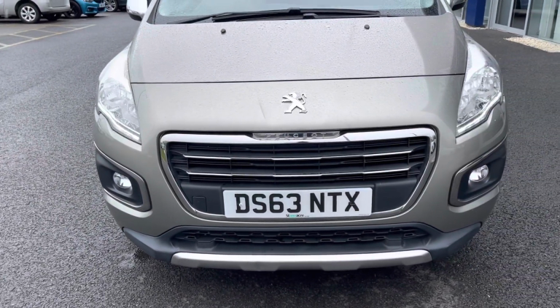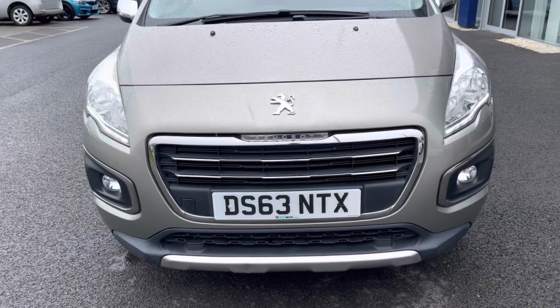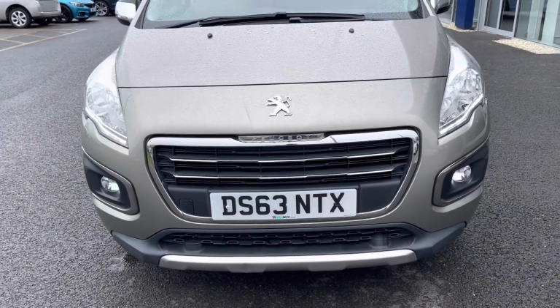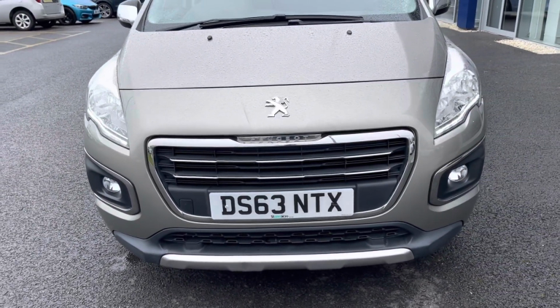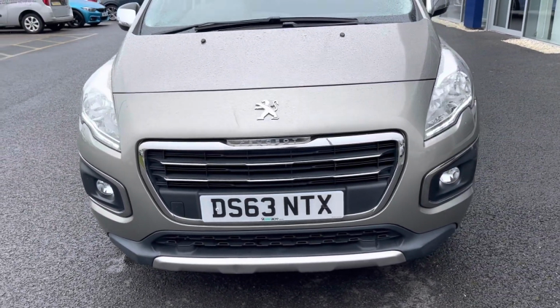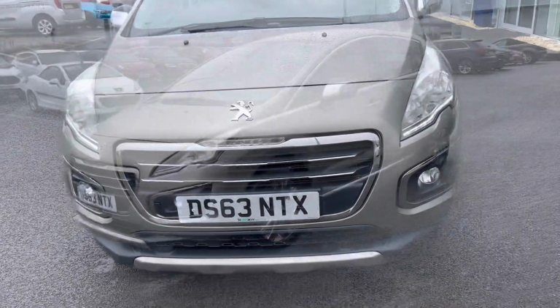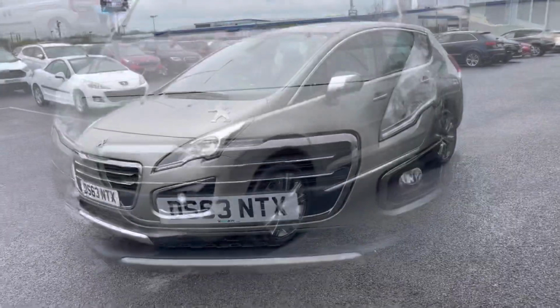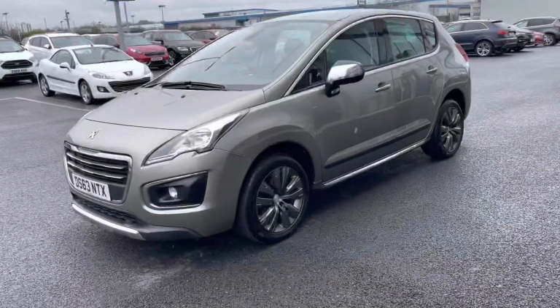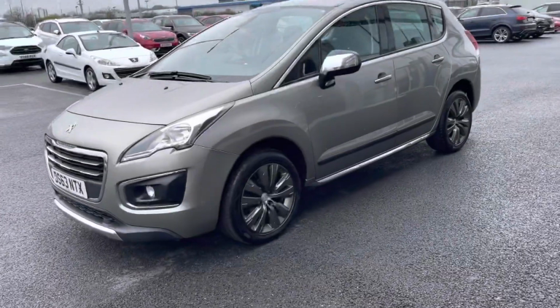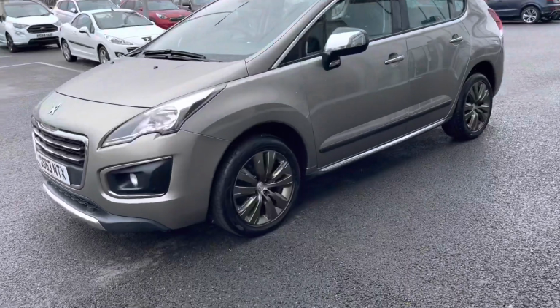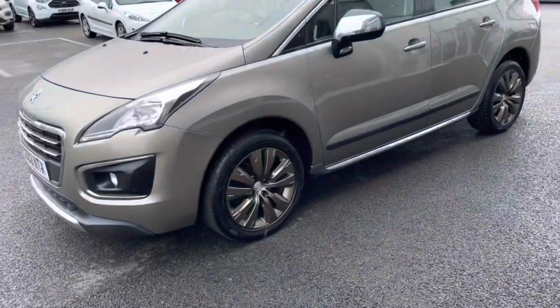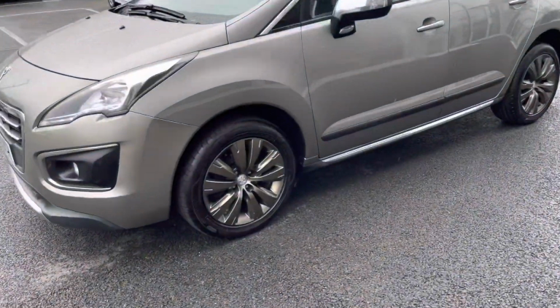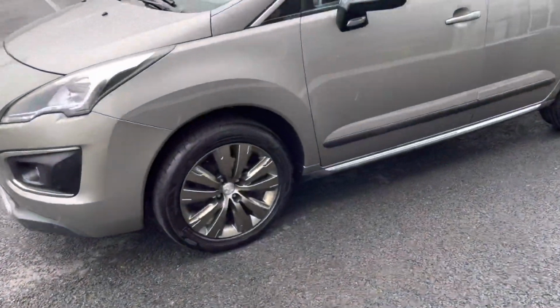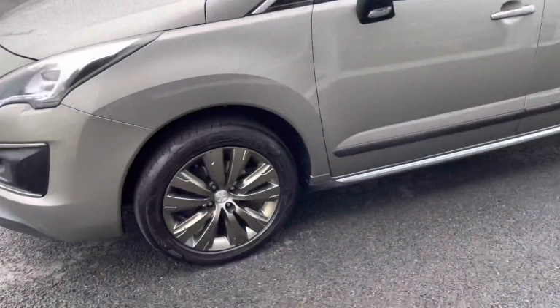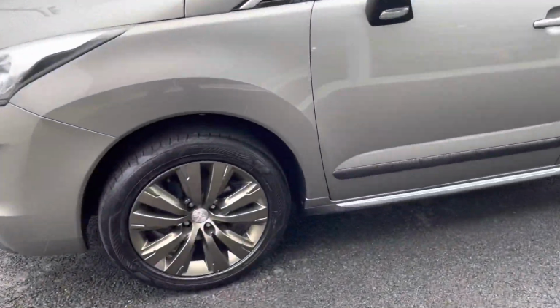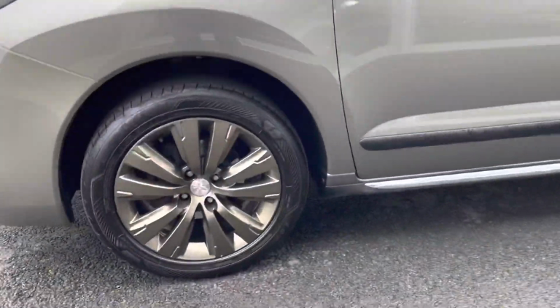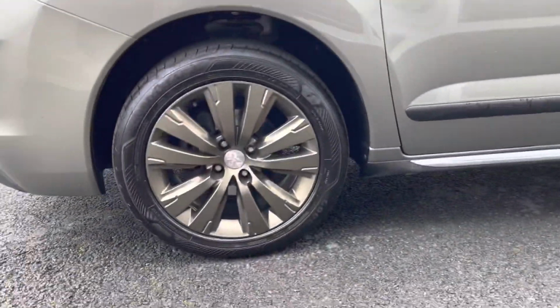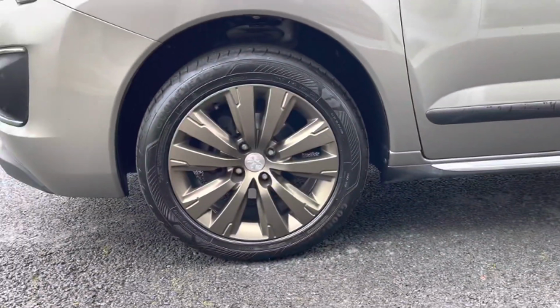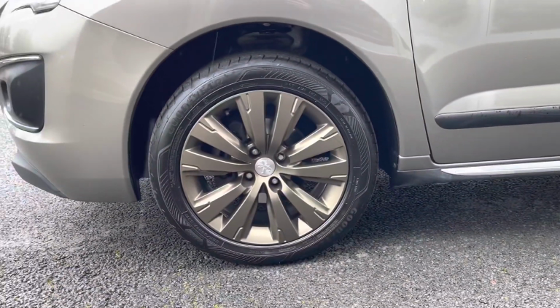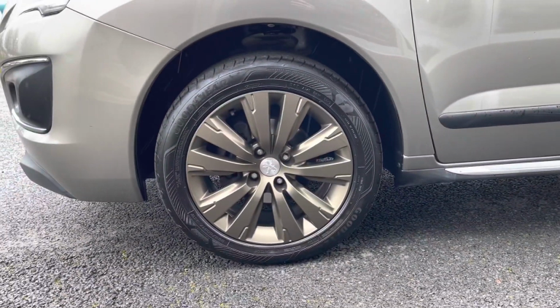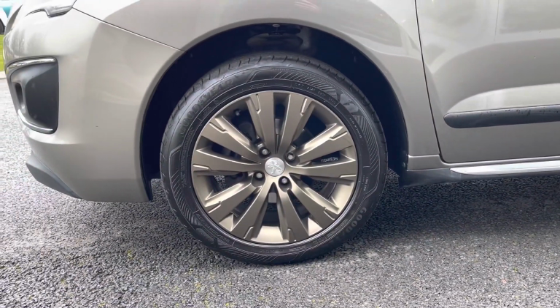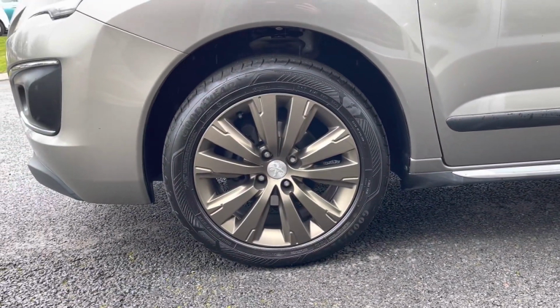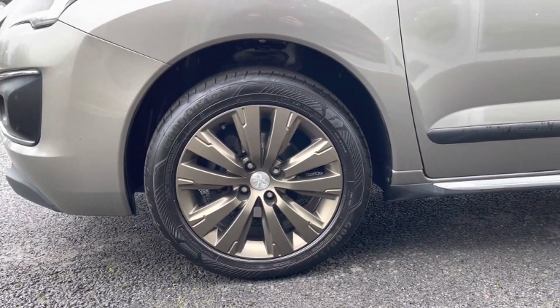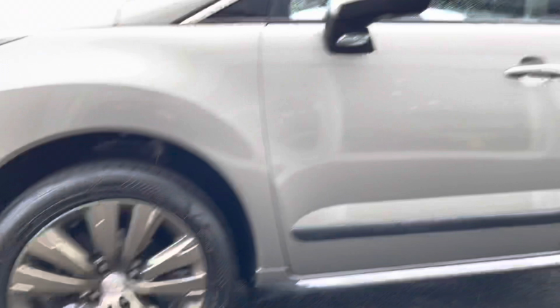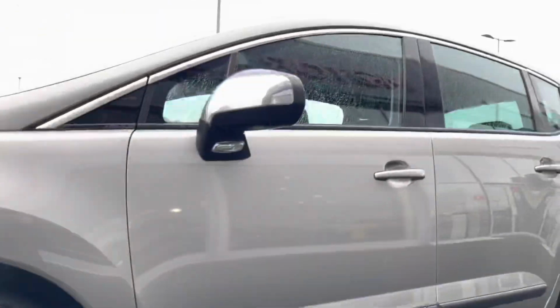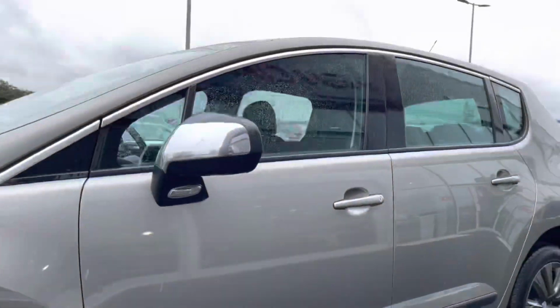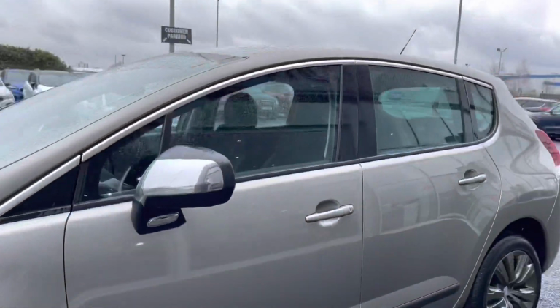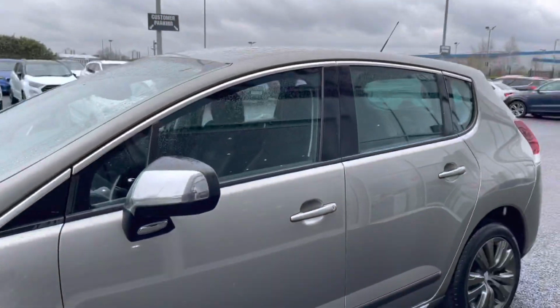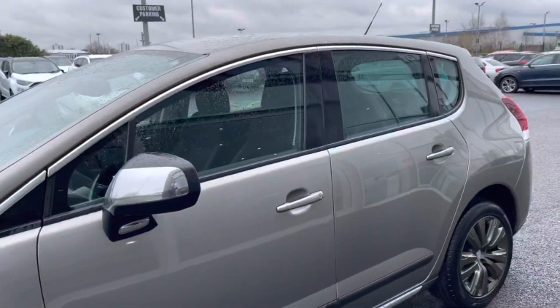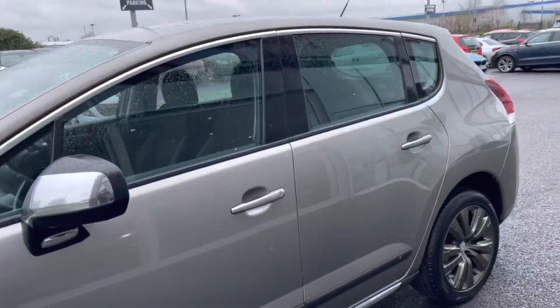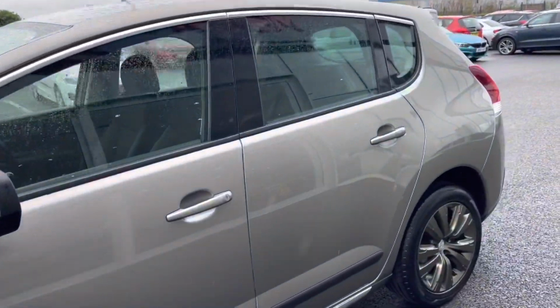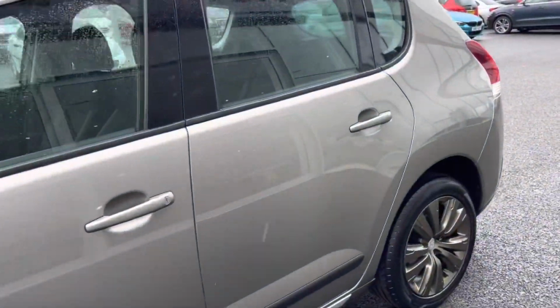Taking a look at the front, you've got some fantastic chrome detailing which really does add a nice professional look to the car. Moving over to the passenger side, the alloy wheels are in amazing condition, and the same can be said about the tyres as well. You've also got chrome trim around the windows.